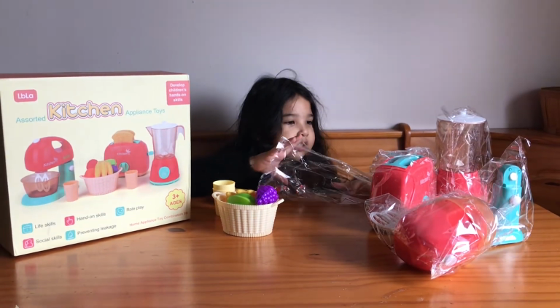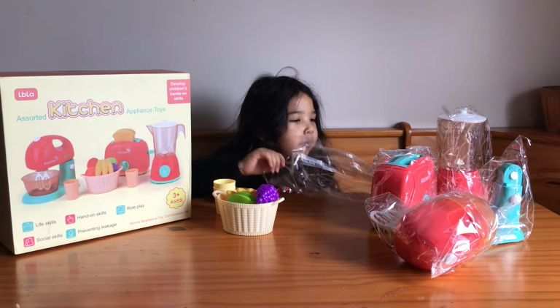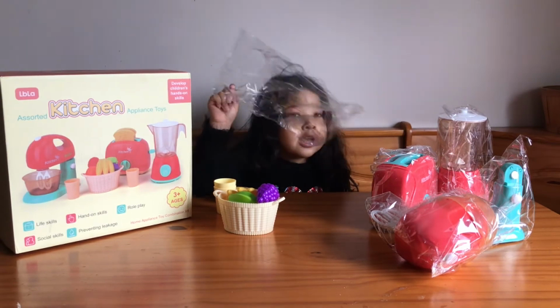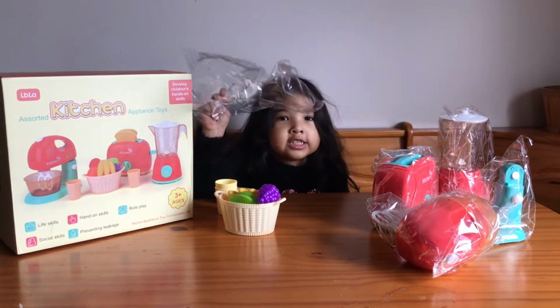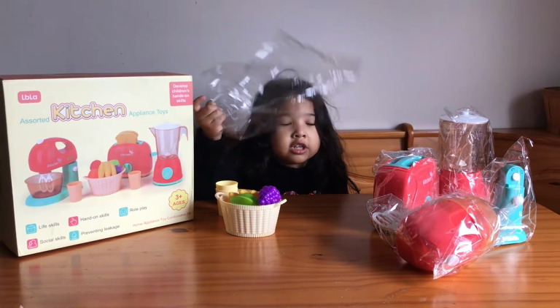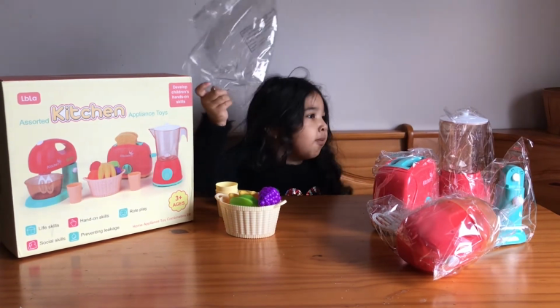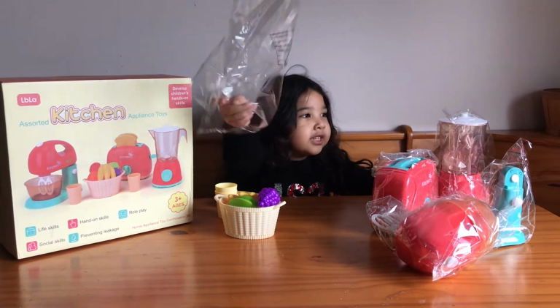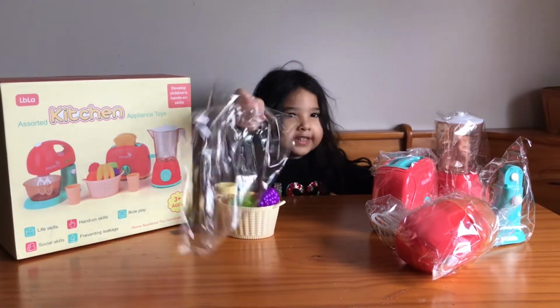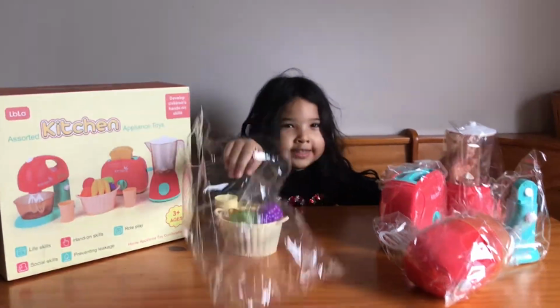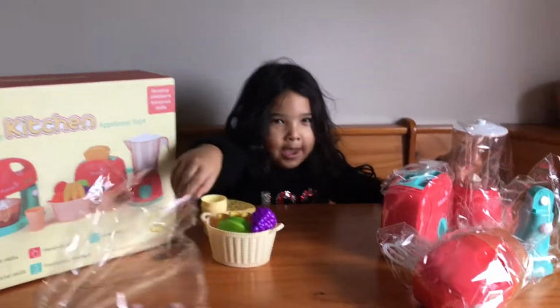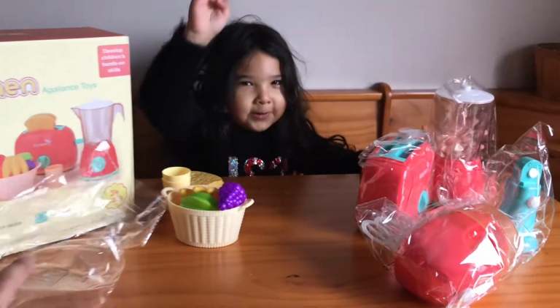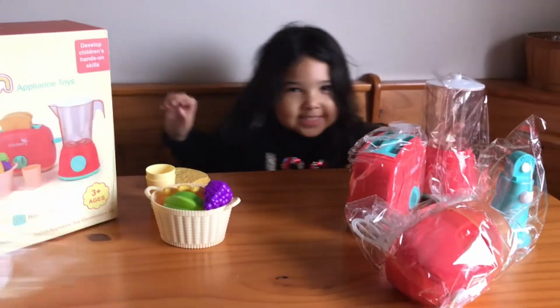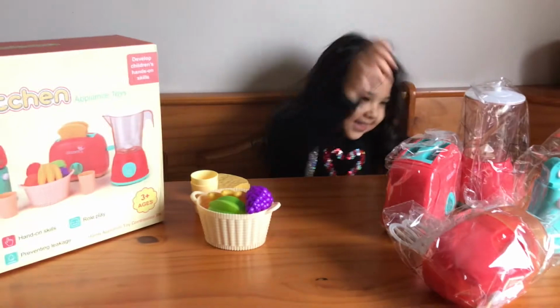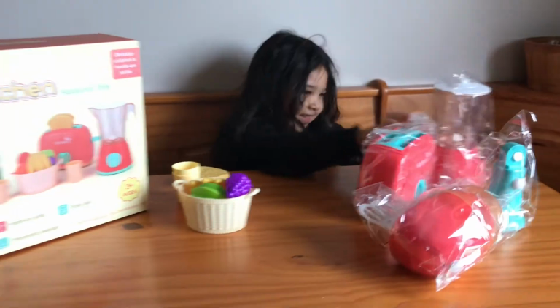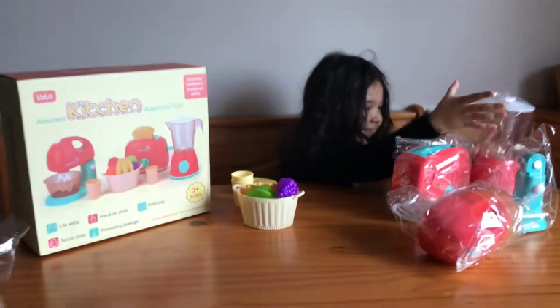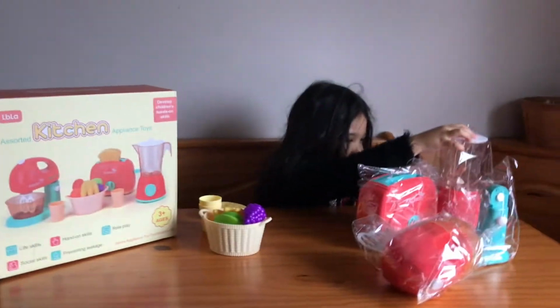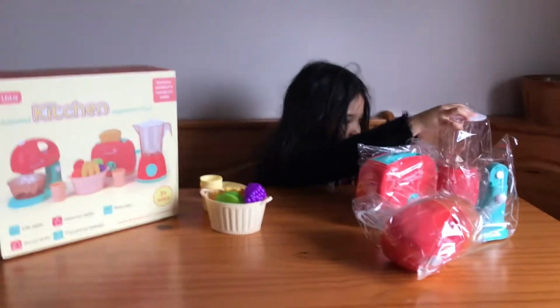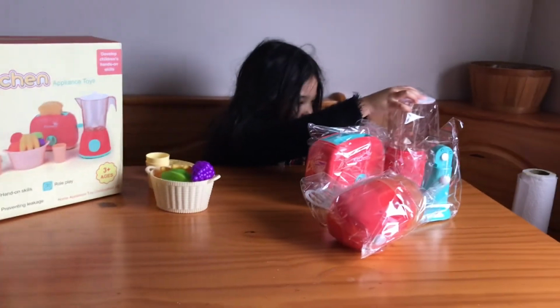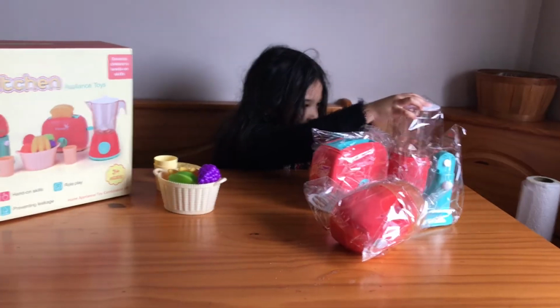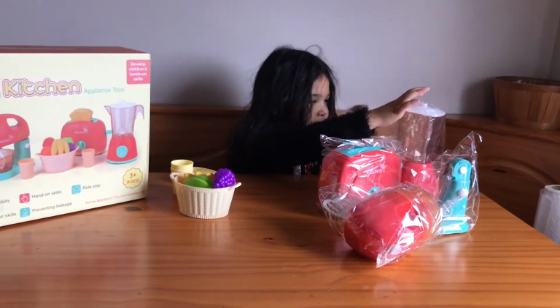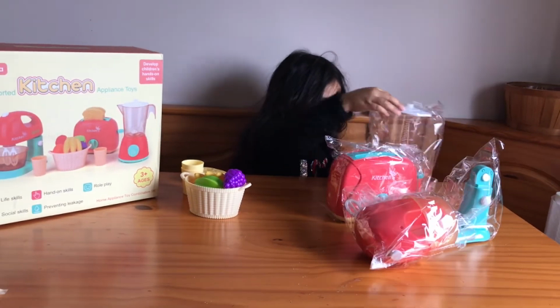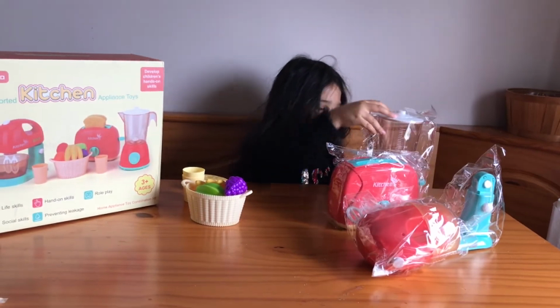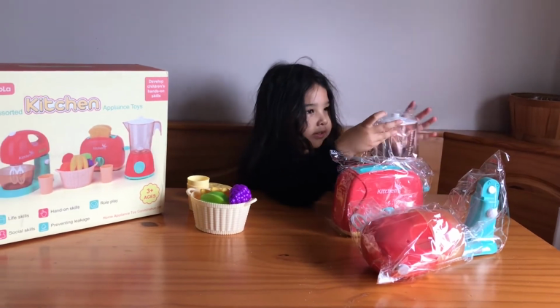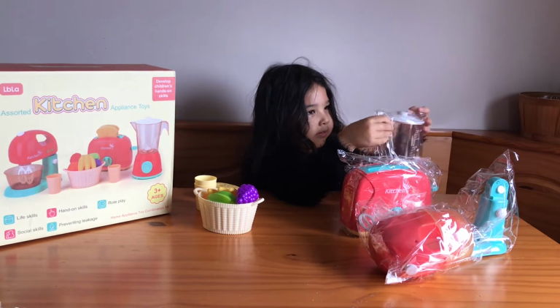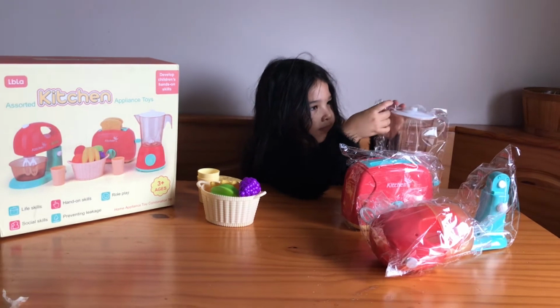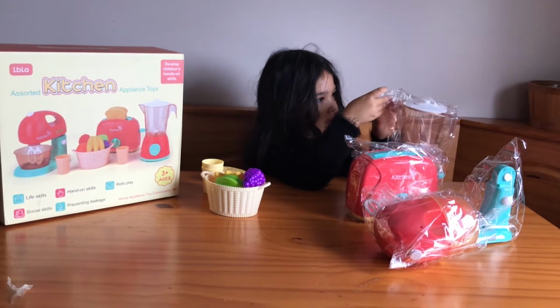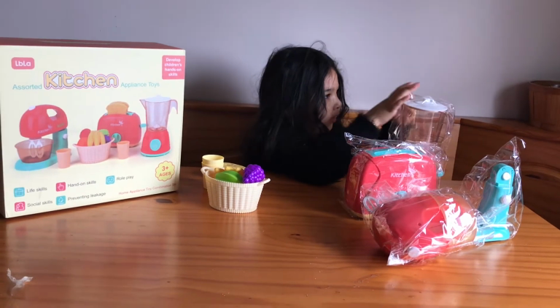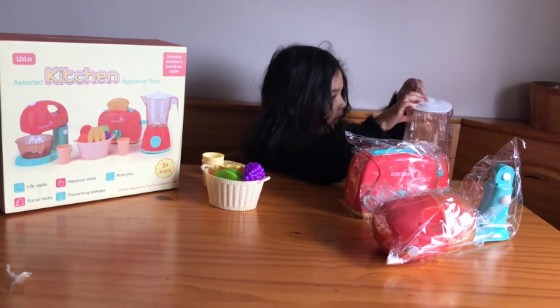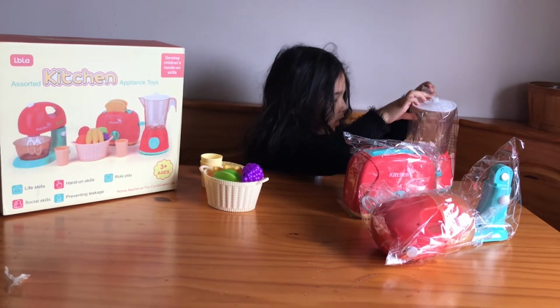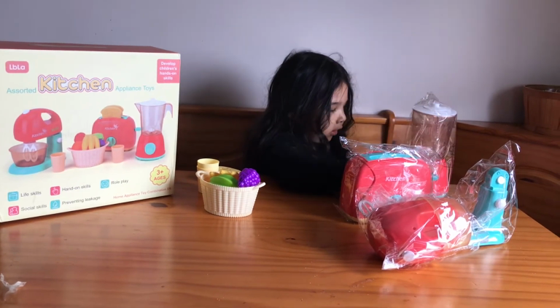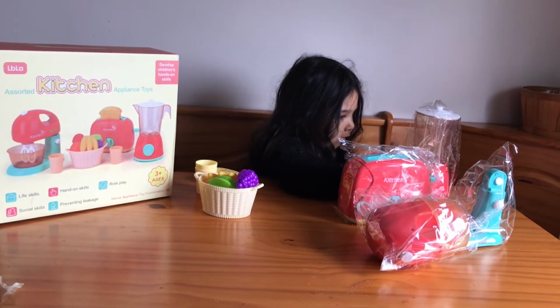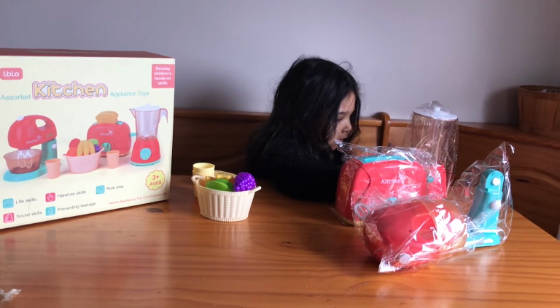I'm going to get started opening these bad boys. Wait, I want to see if it turns on. I need batteries. I don't know if it's on. I don't know if it turns on. It does turn on, right? I don't know.